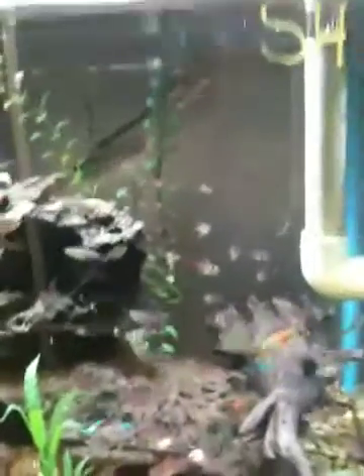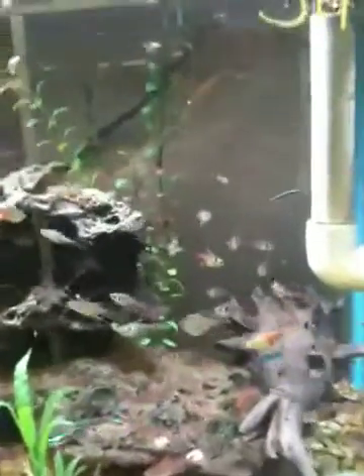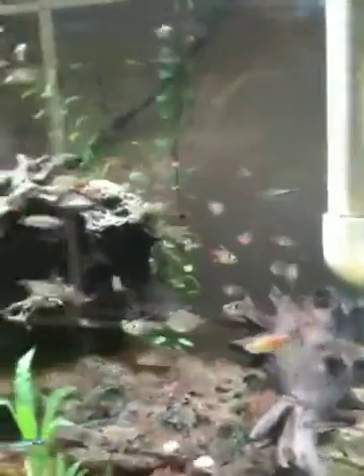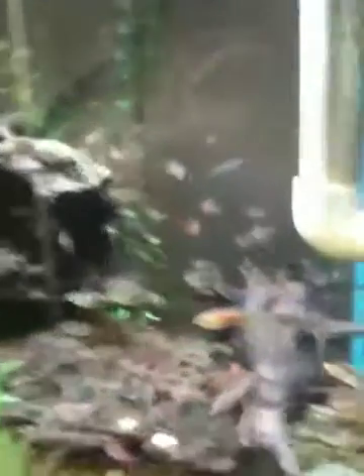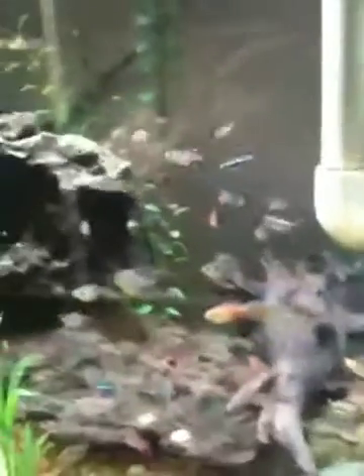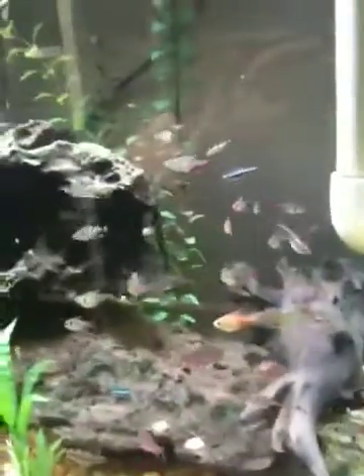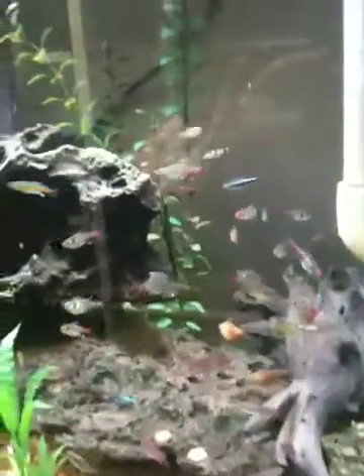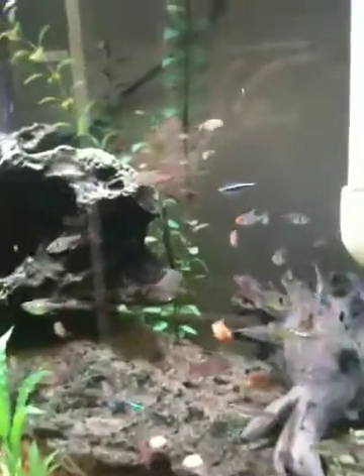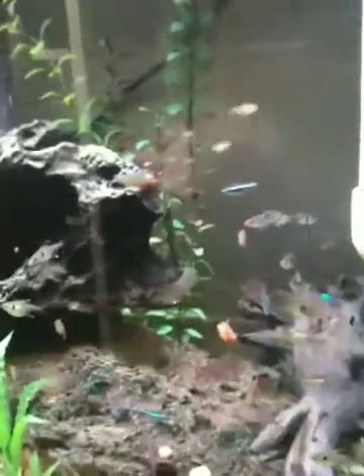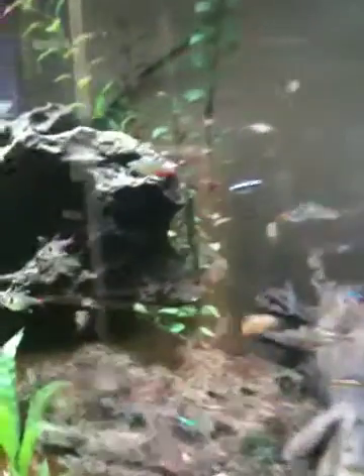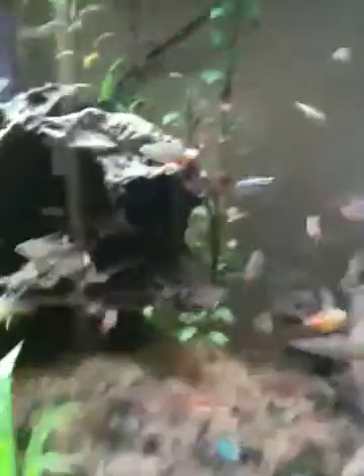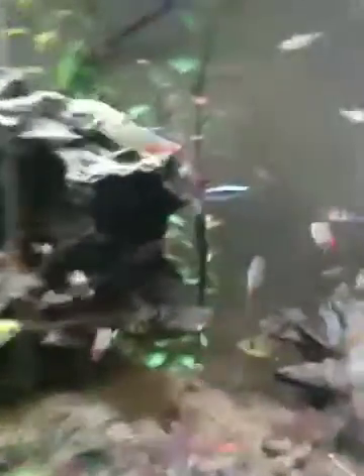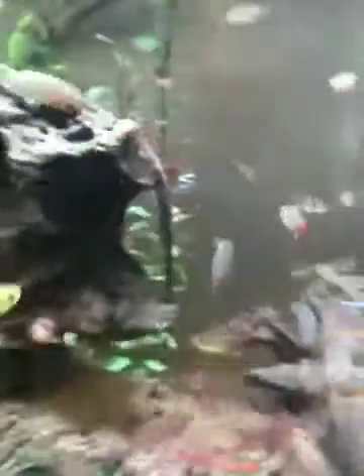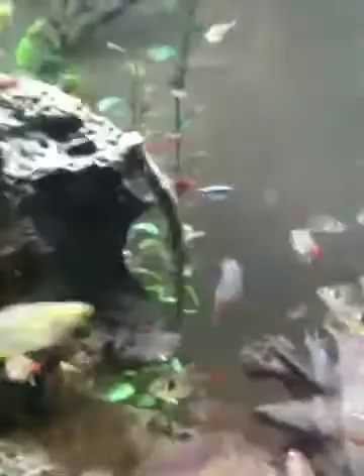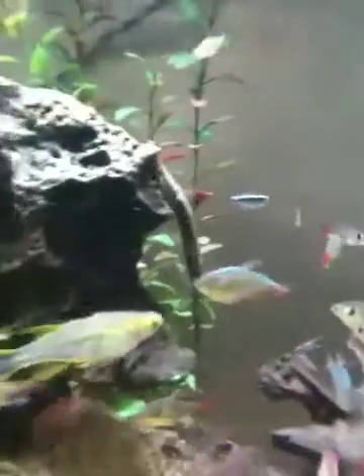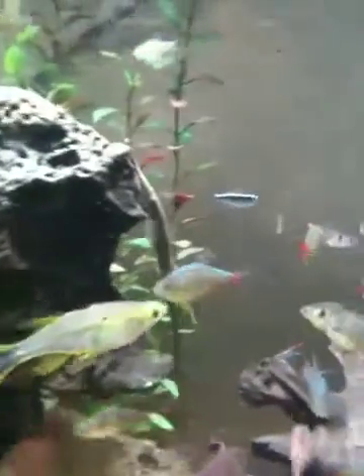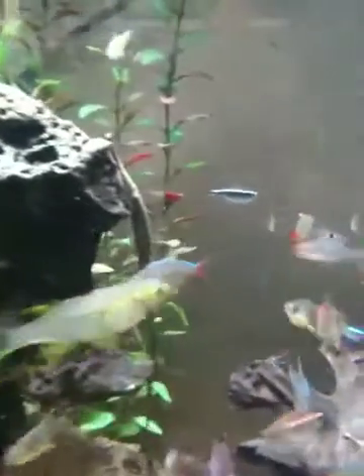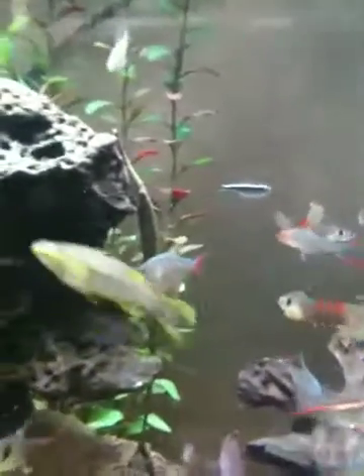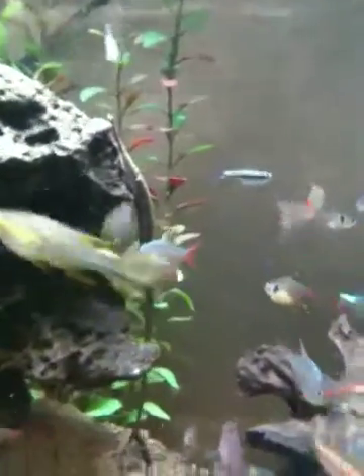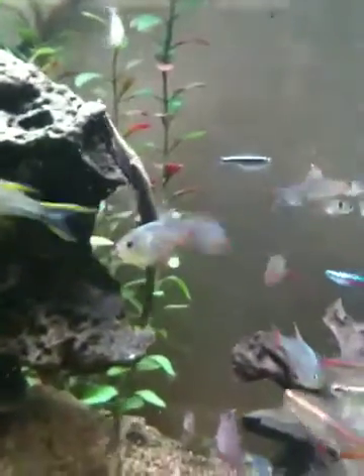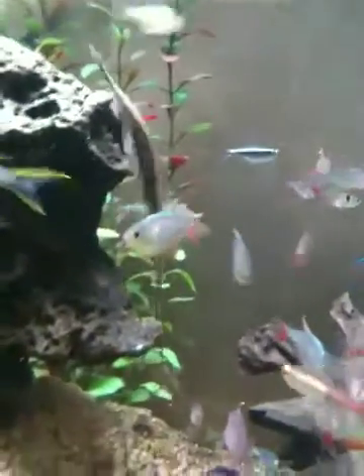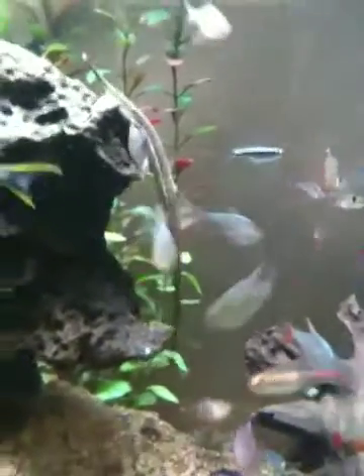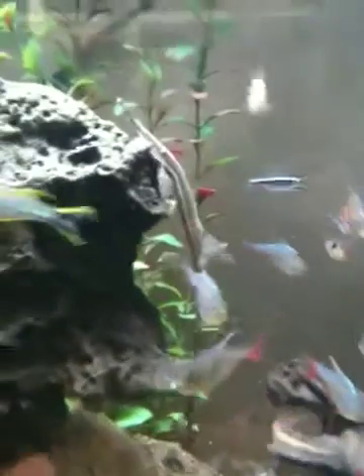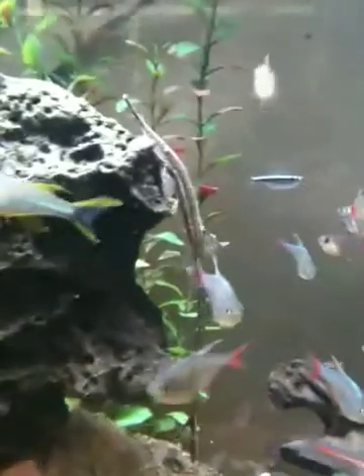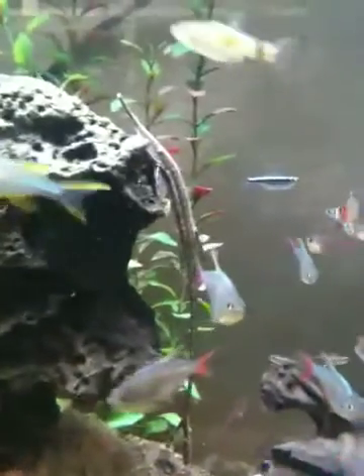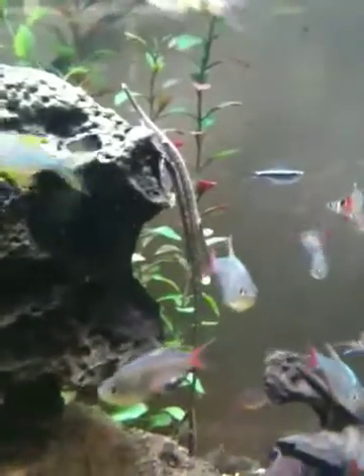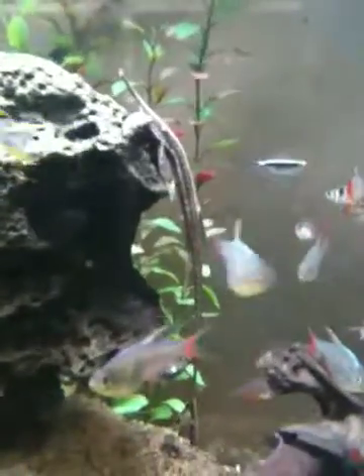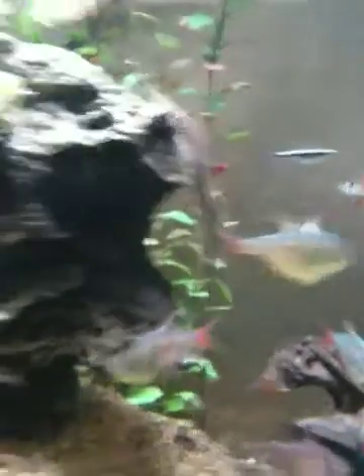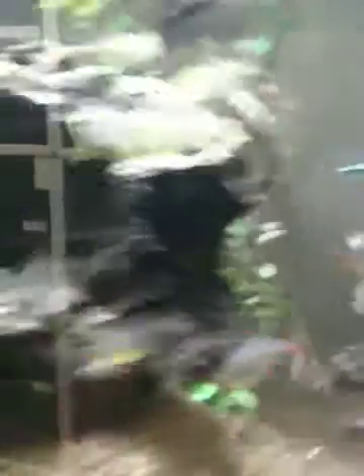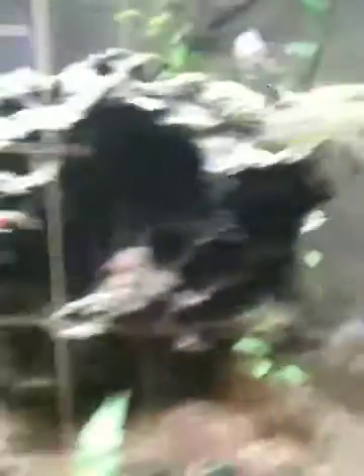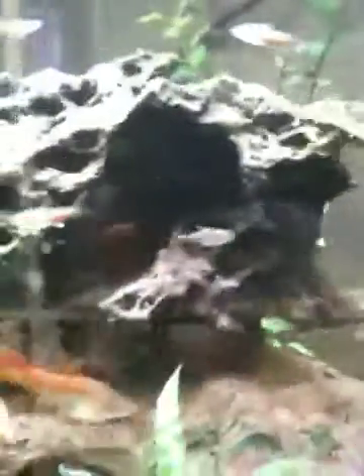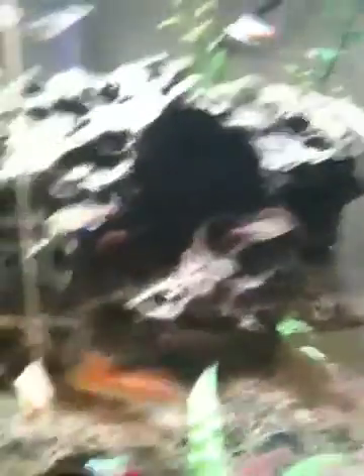Here's a video of our community tank. You can see in there it's got a Royal Farluella Catfish going to town — a really good addition.